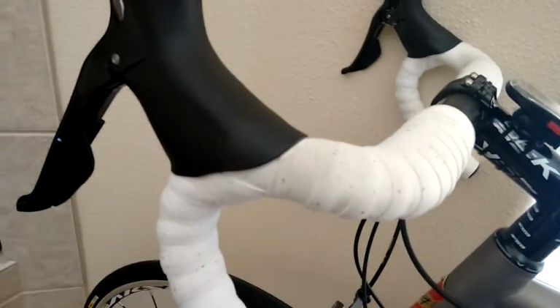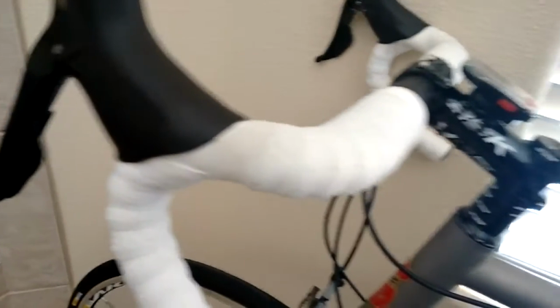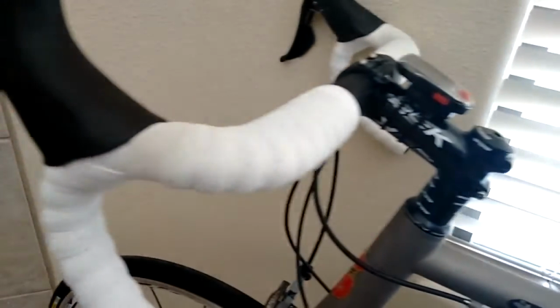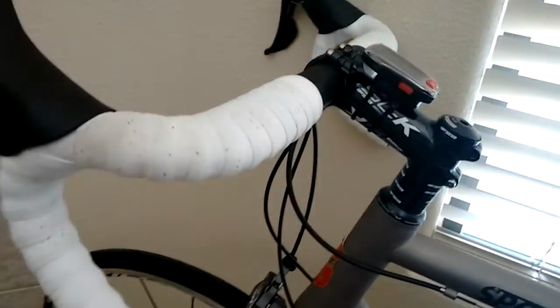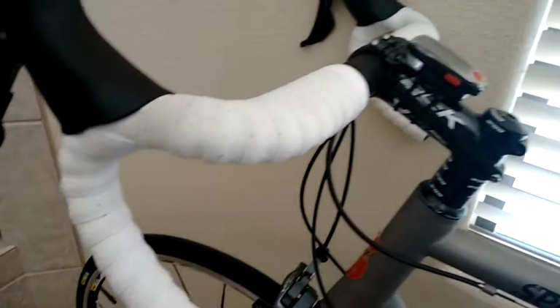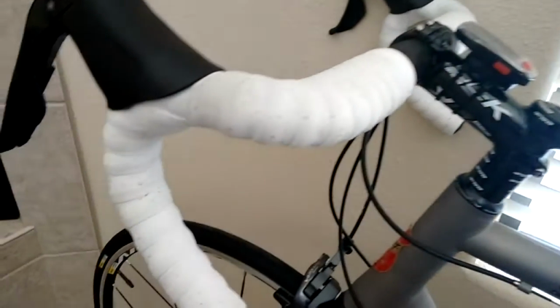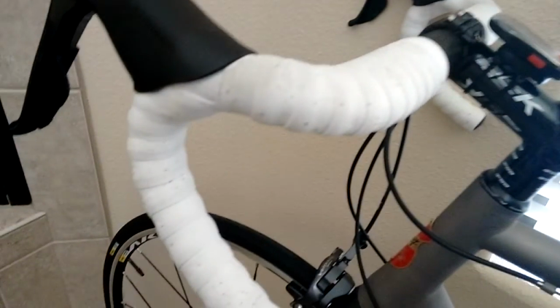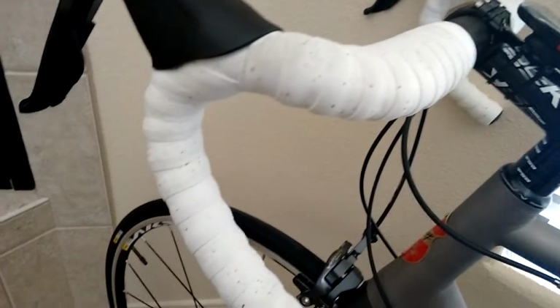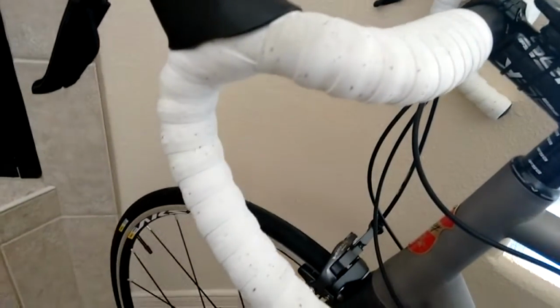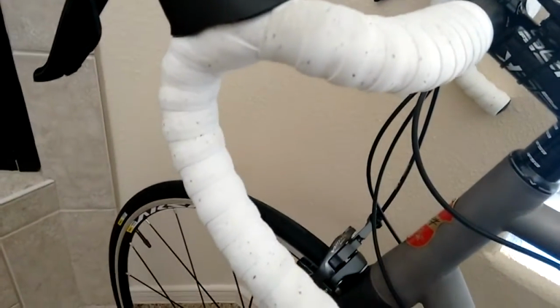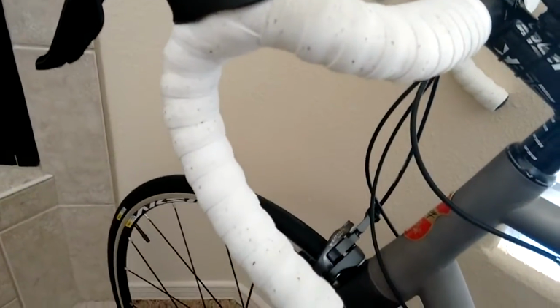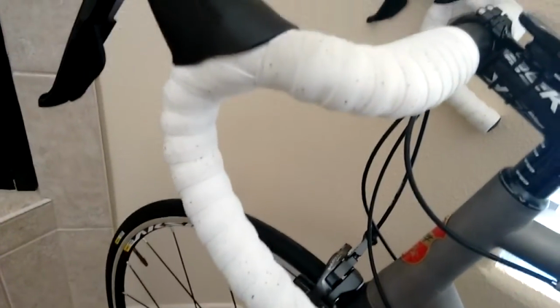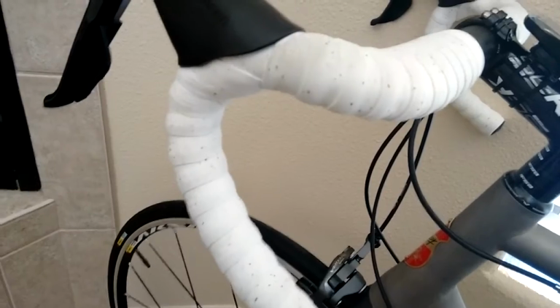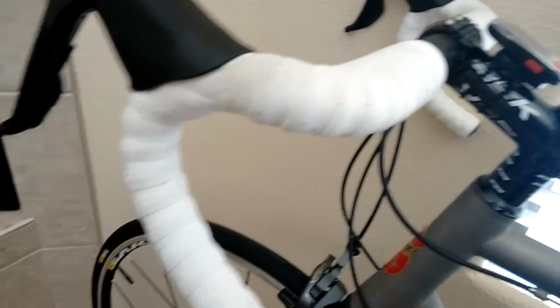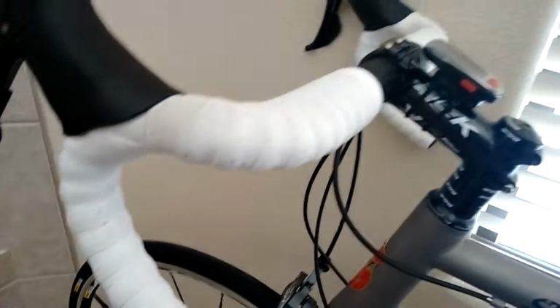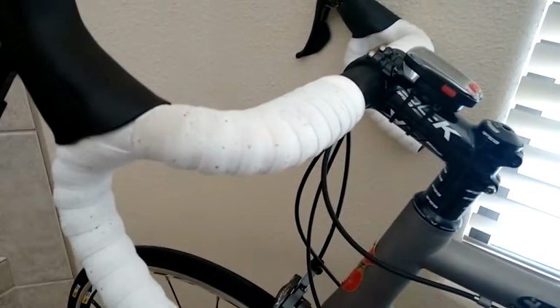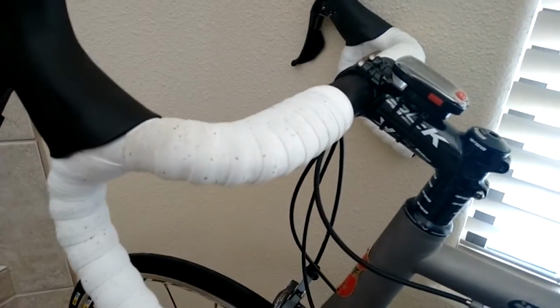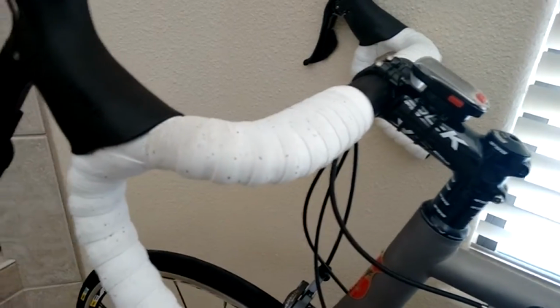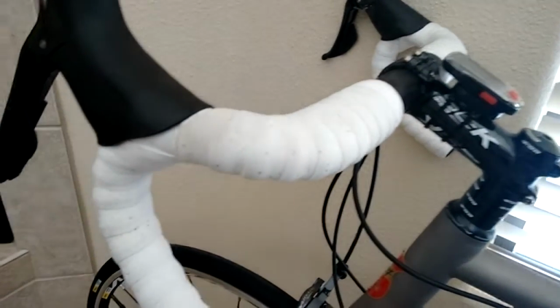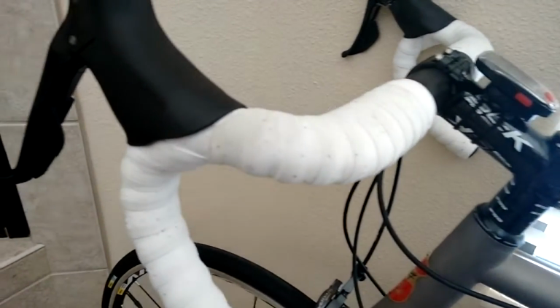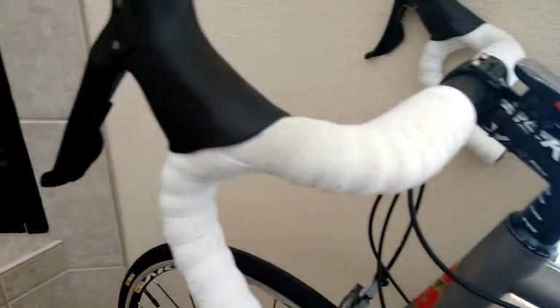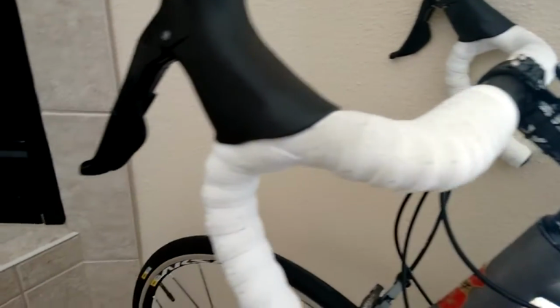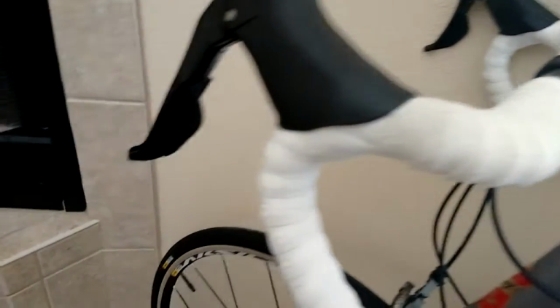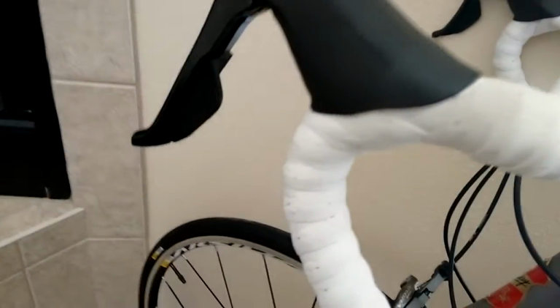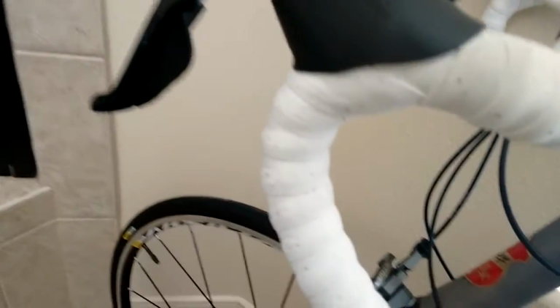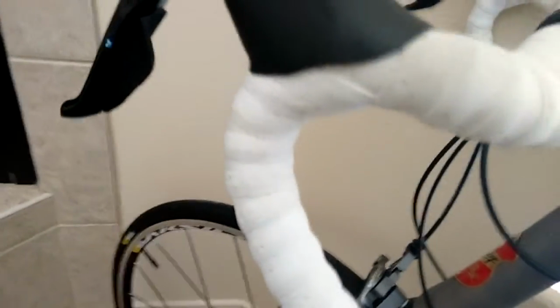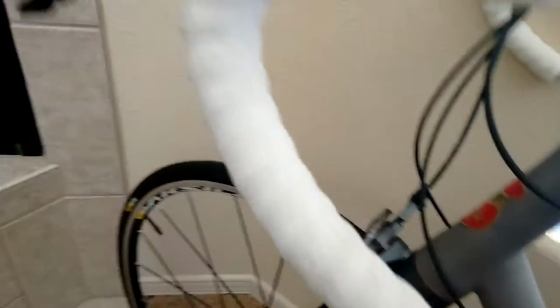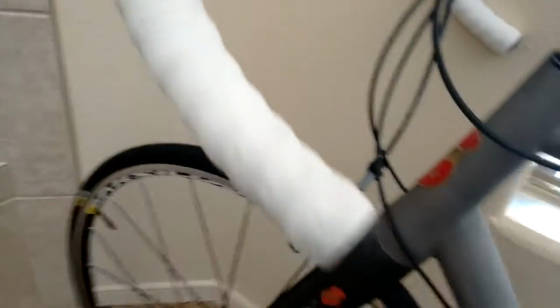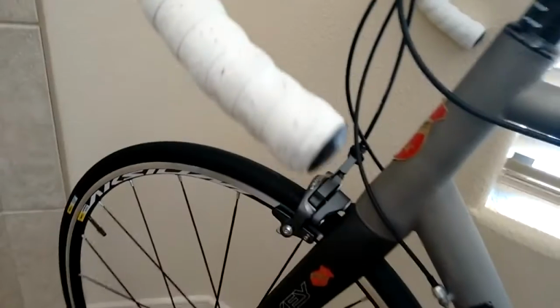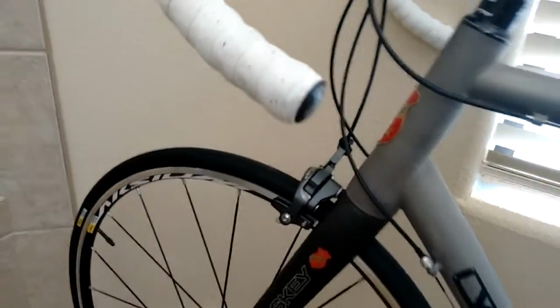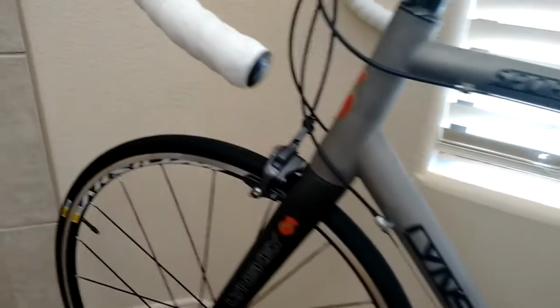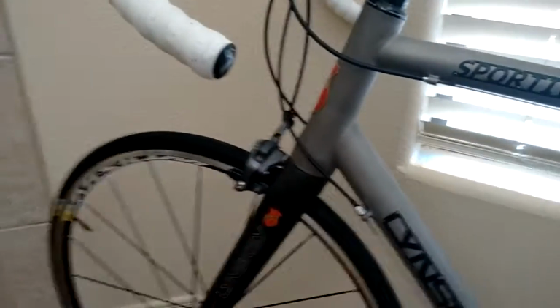I've got the white grip tape, which leaves a lot of dirt, but I don't care. I just like it — it keeps it a little cooler too. I'm traveling out here in New Mexico.